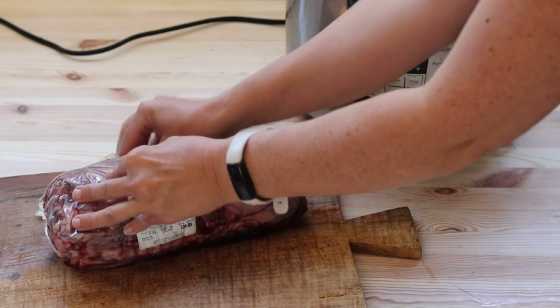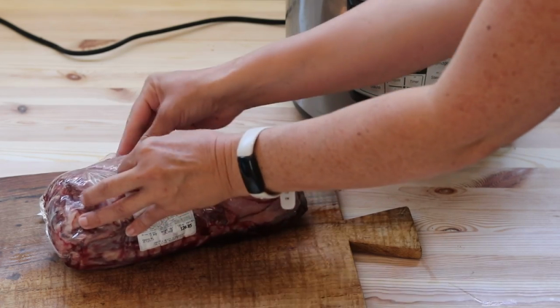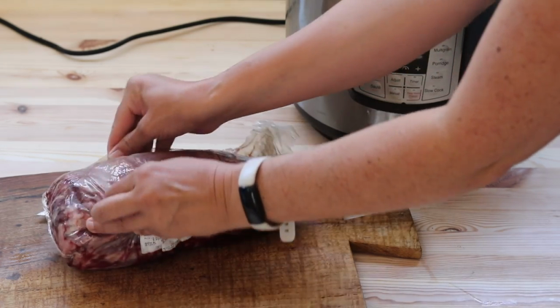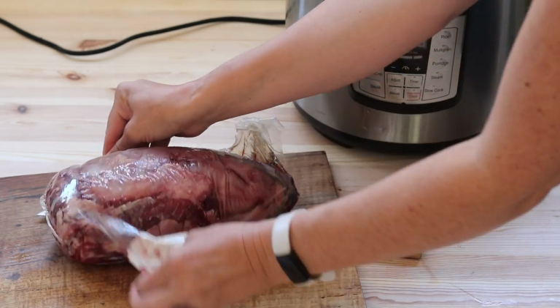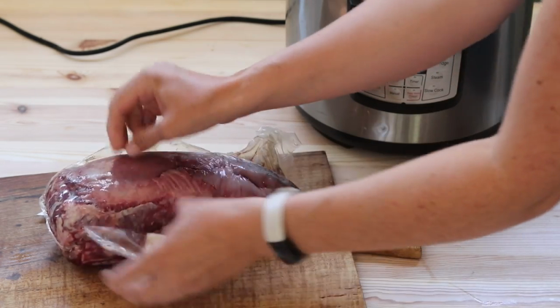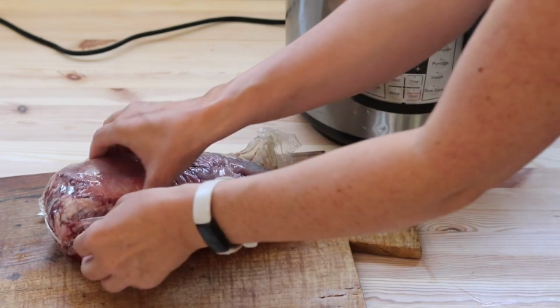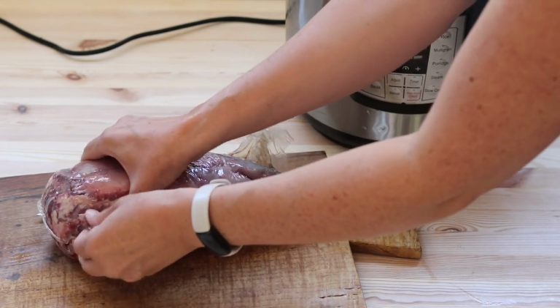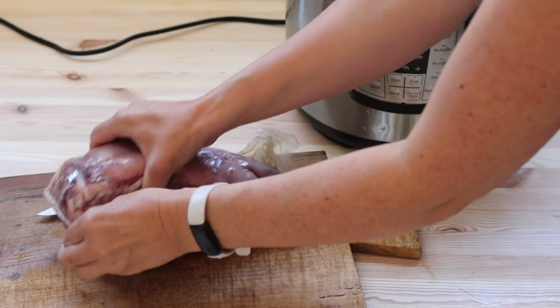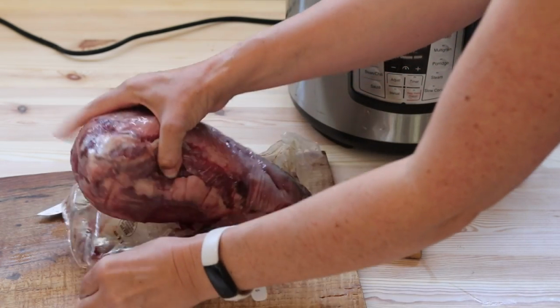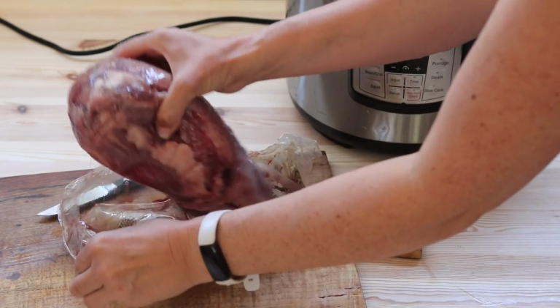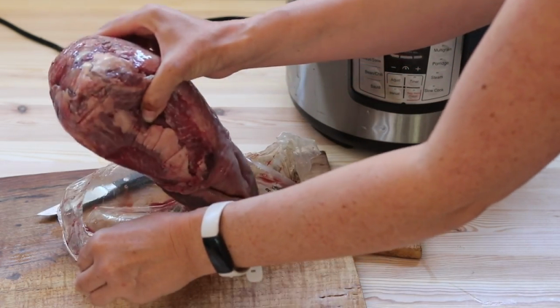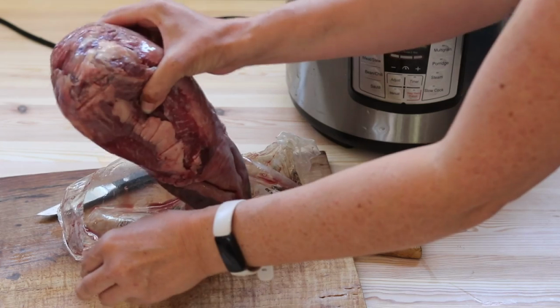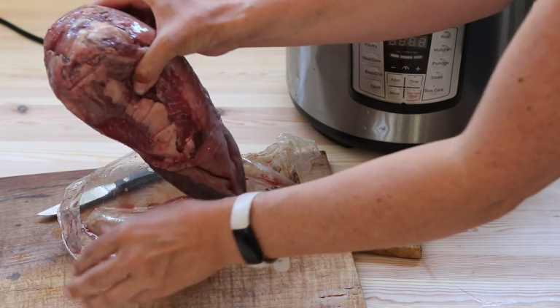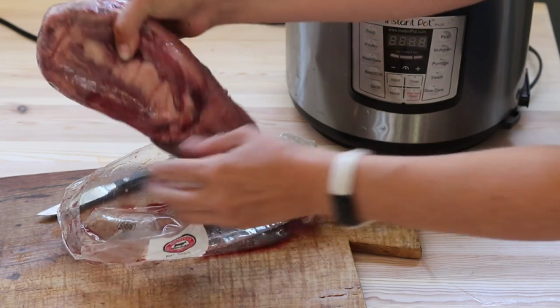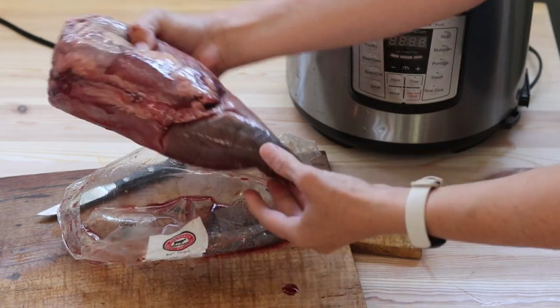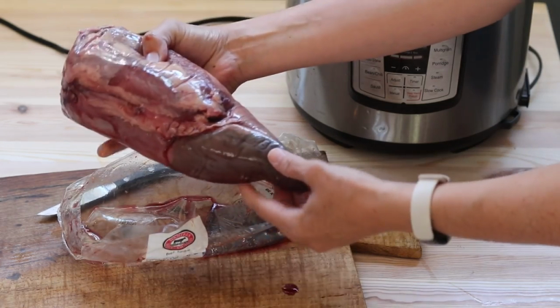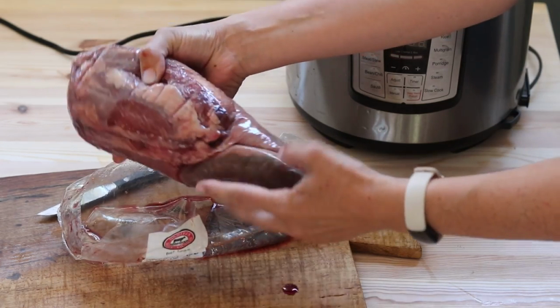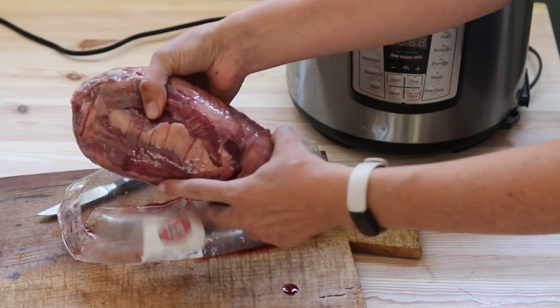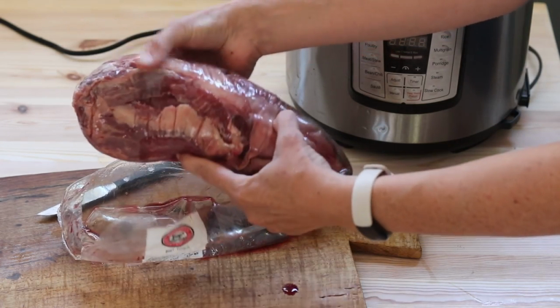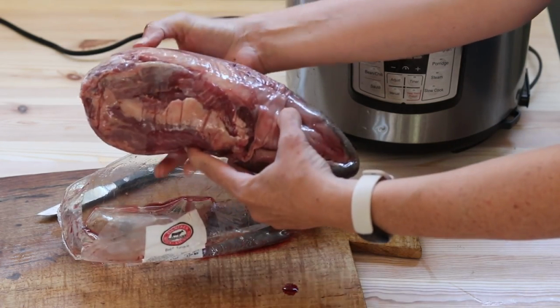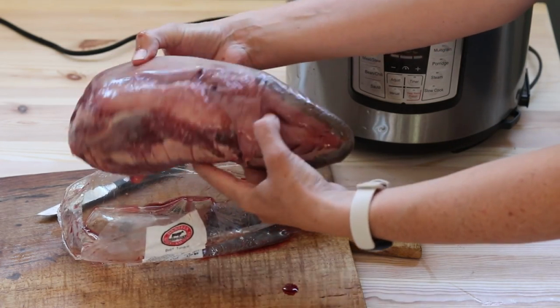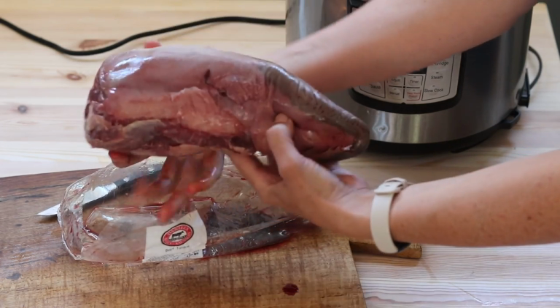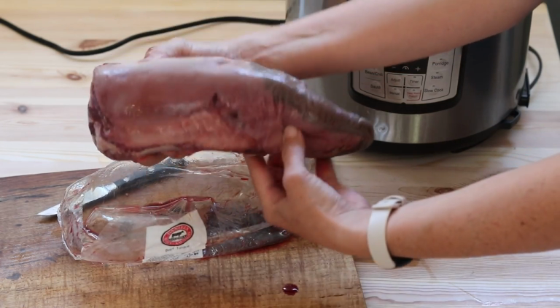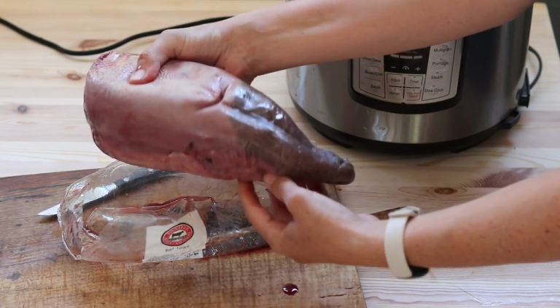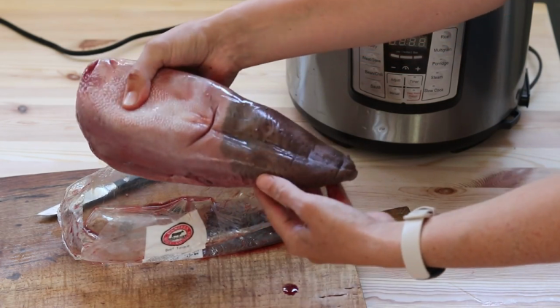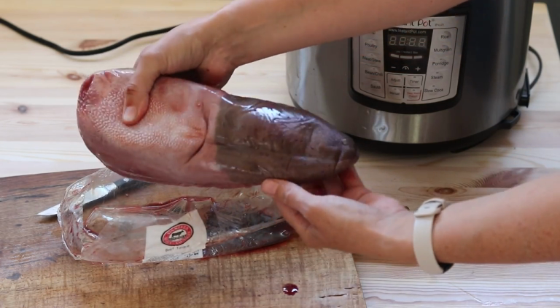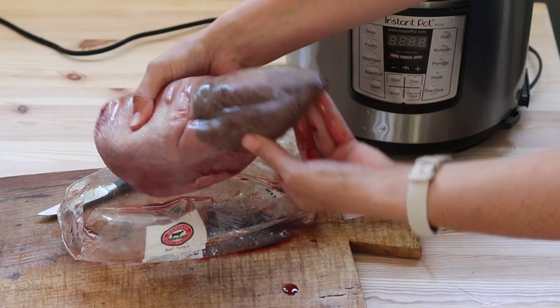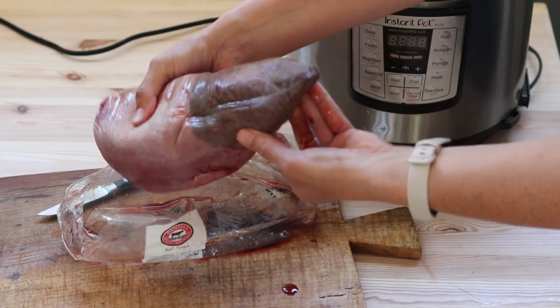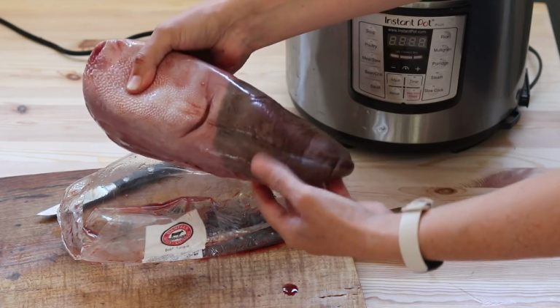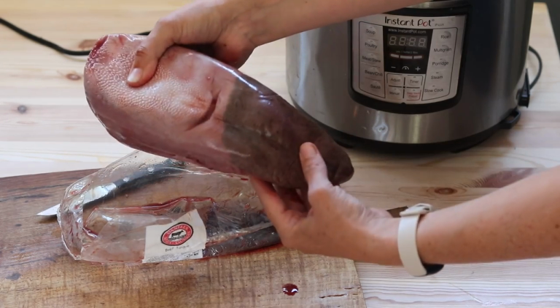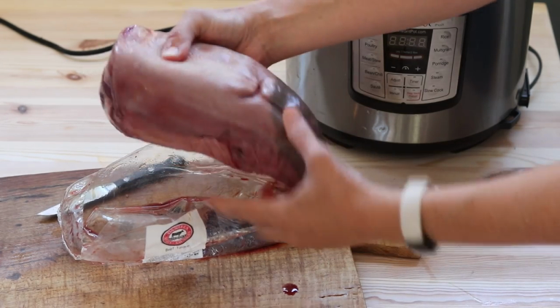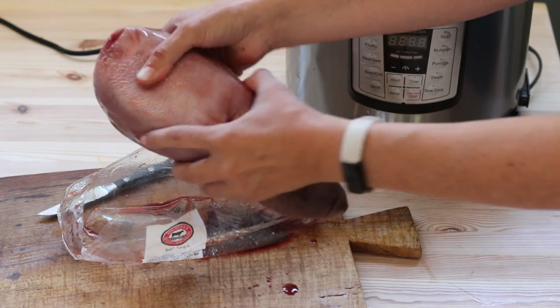First thing to do is unpackage it, but the secret to this way of preparing it is that we don't have to peel it. Peeling it right now while it's raw is really hard, so I'm going to show you how to do that afterwards.